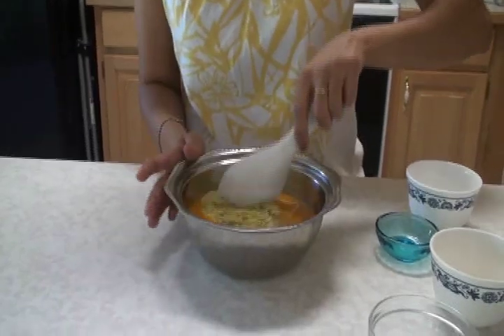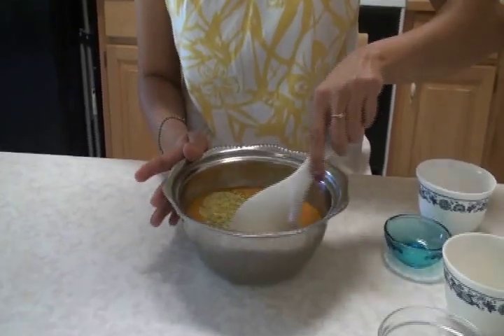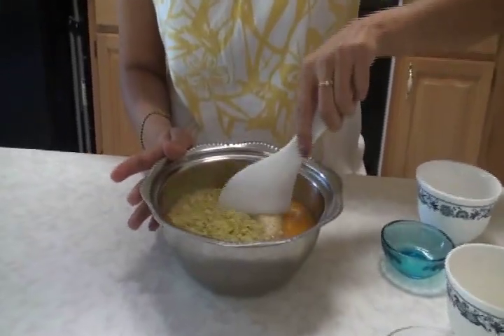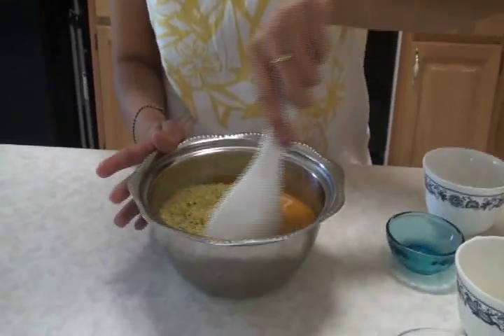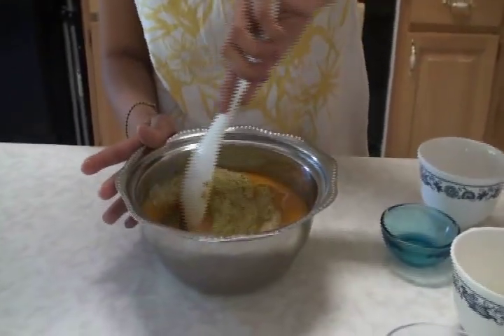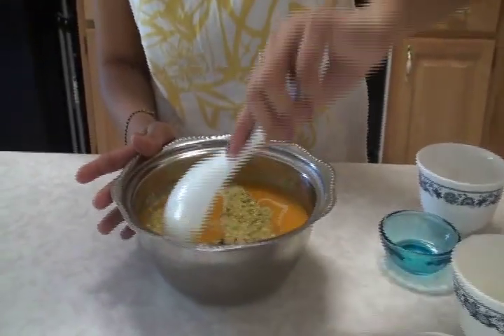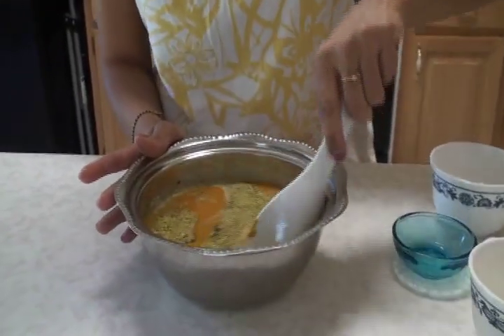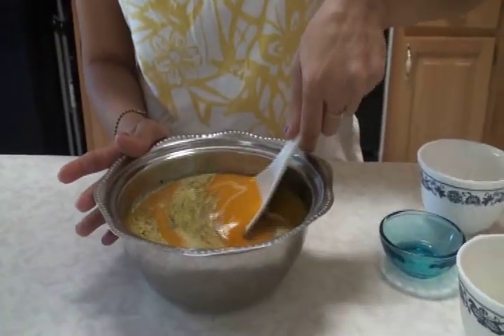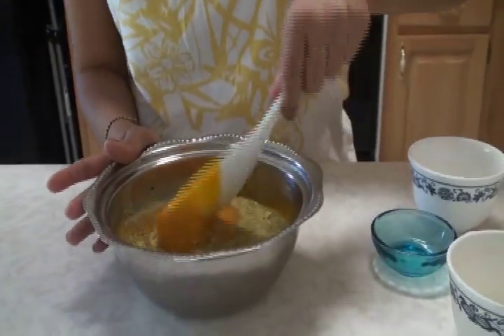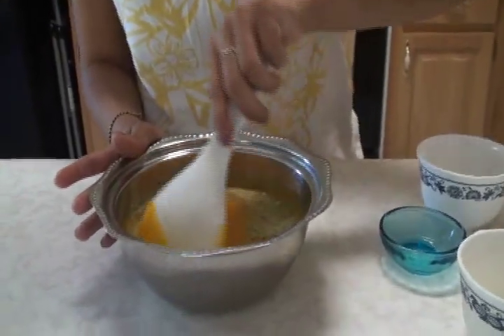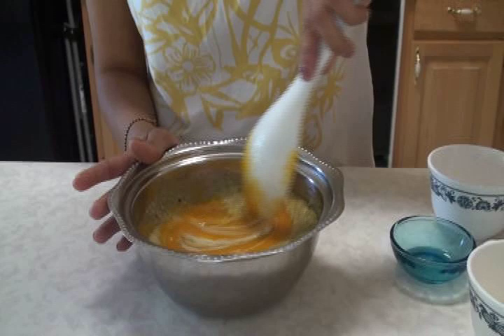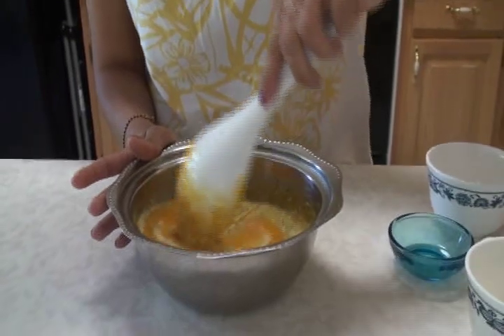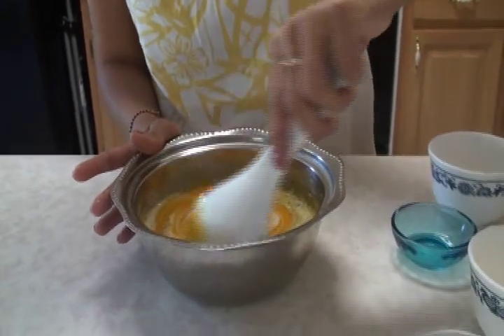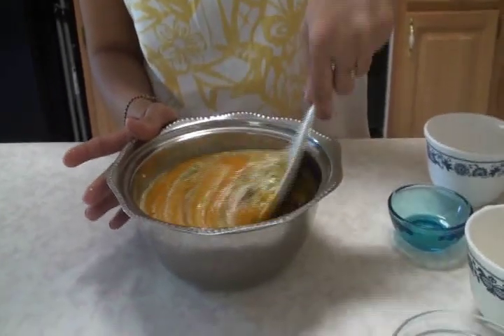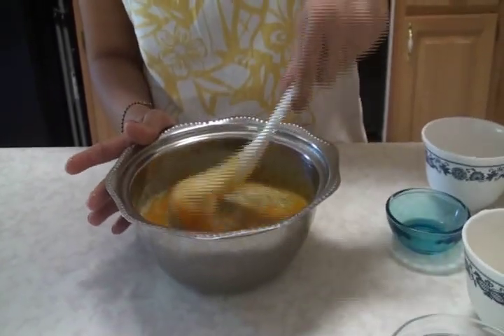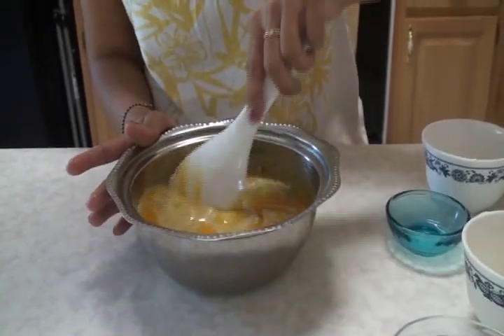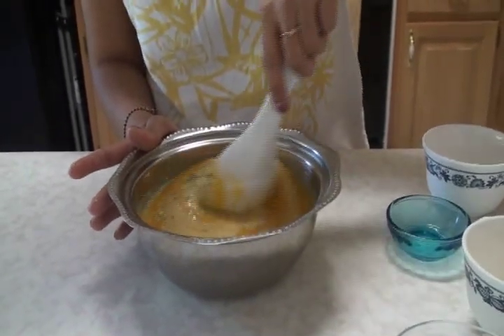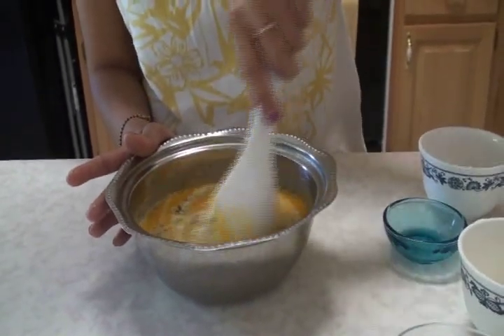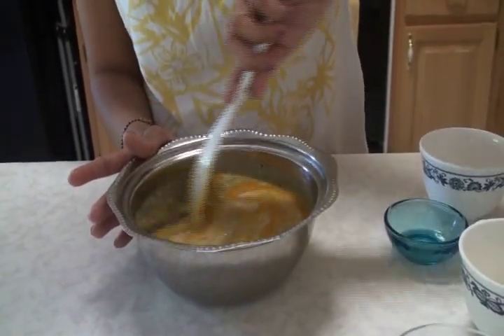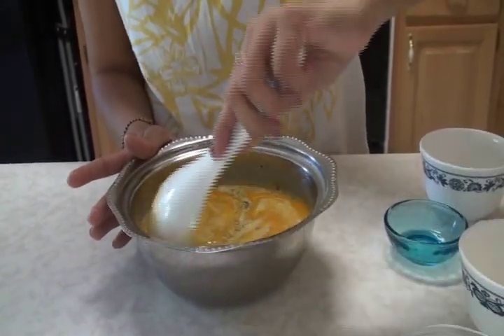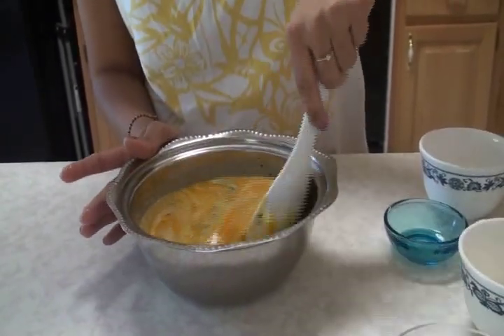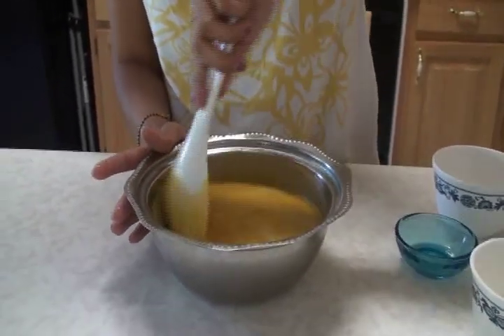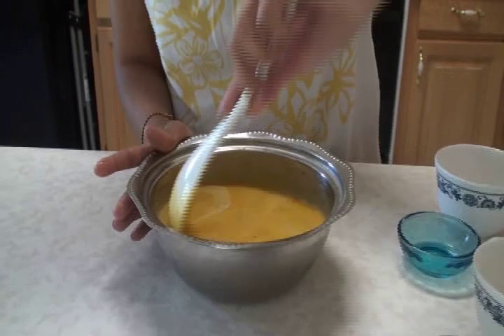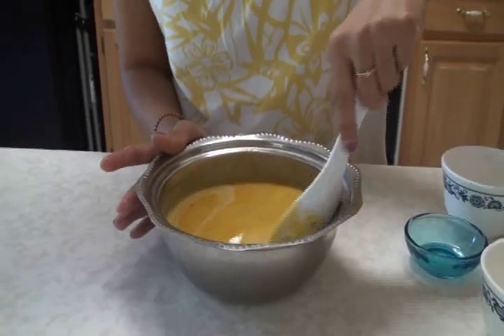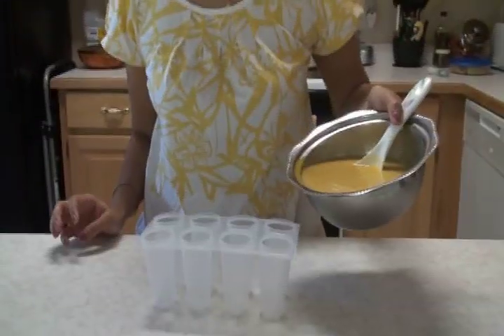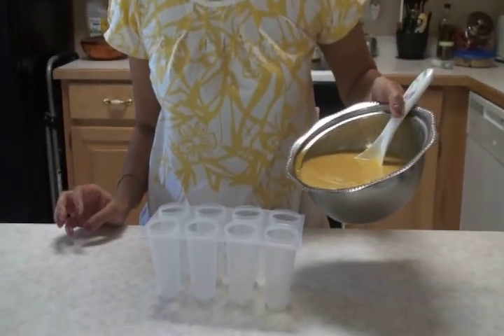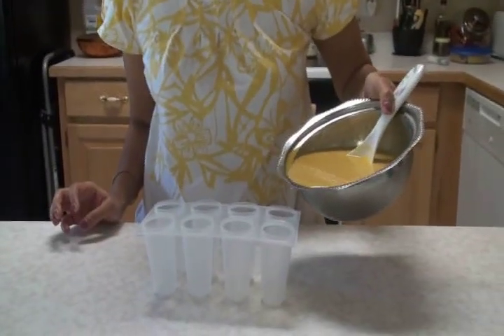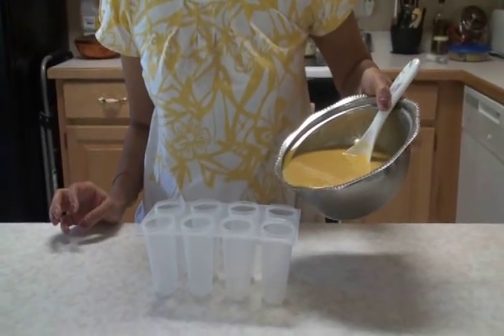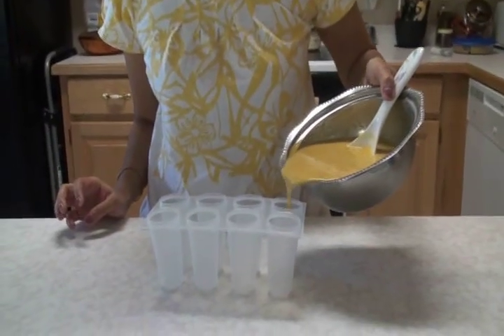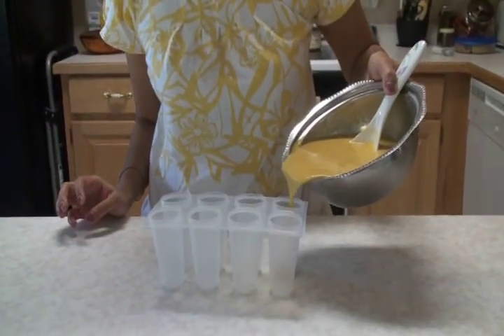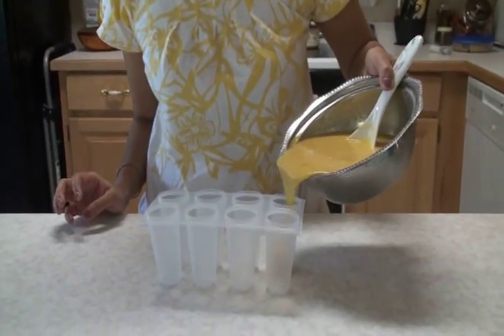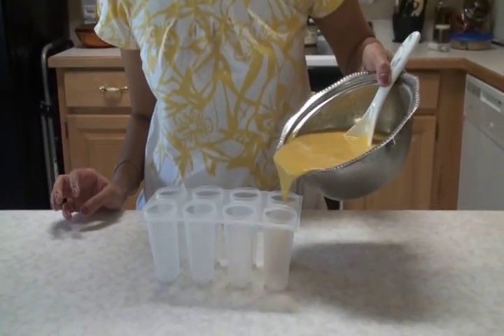Mix everything well. No sugar needed. If you think you need it sweeter, then you can add sugar; otherwise, leave it out. Everything is combined well.